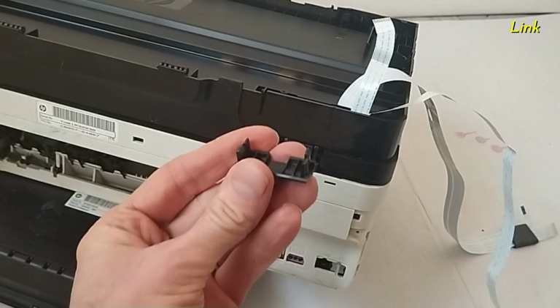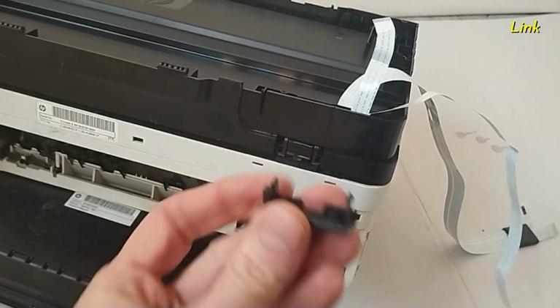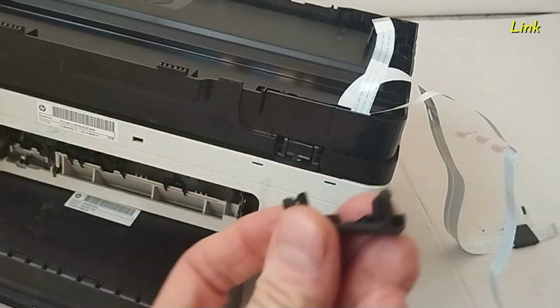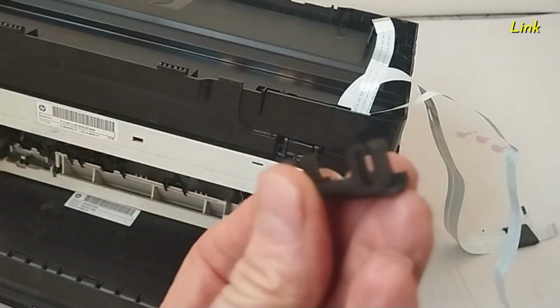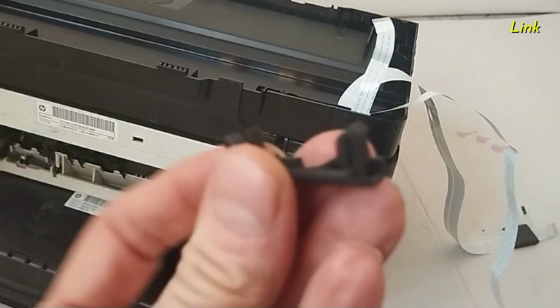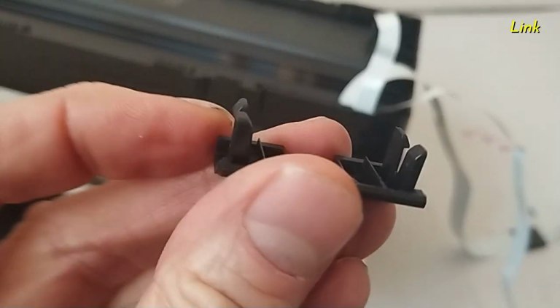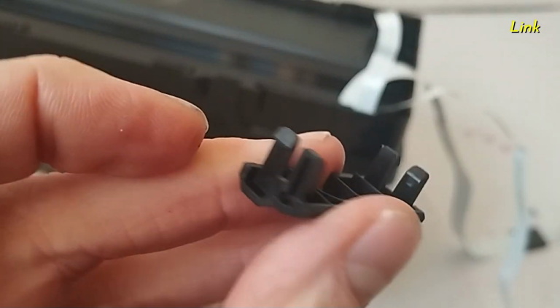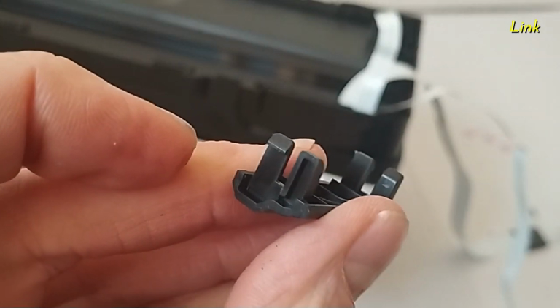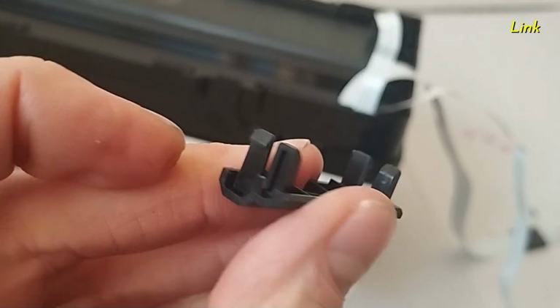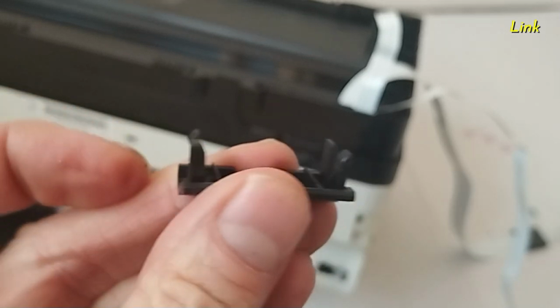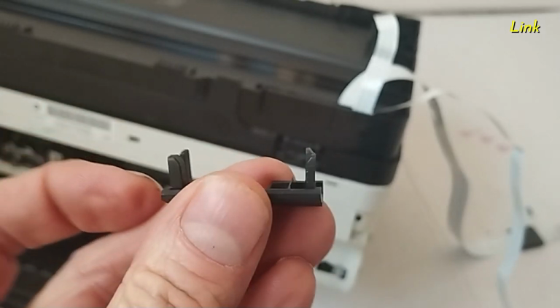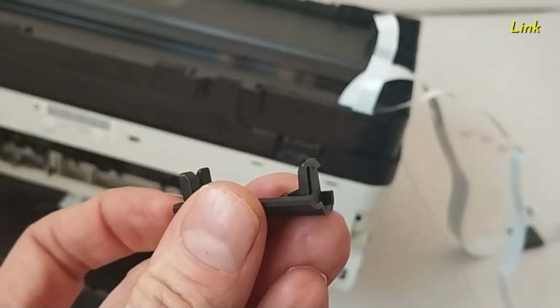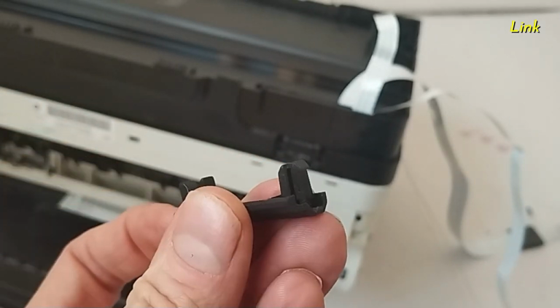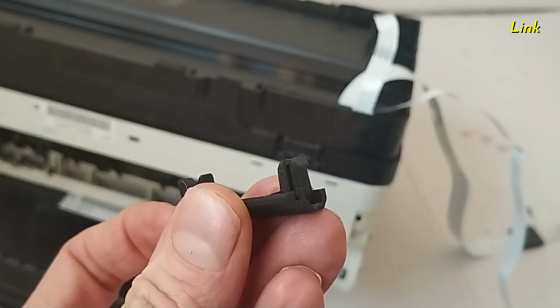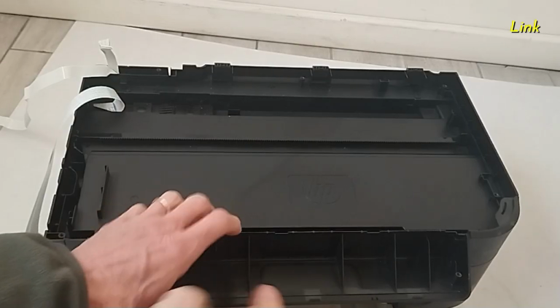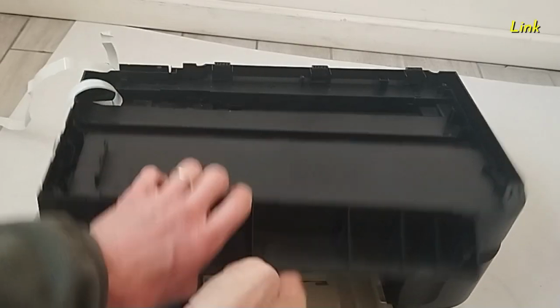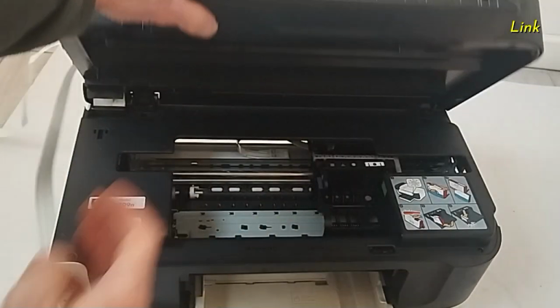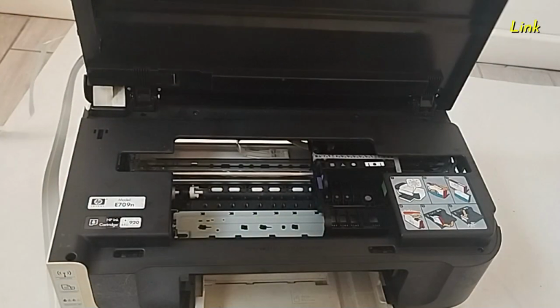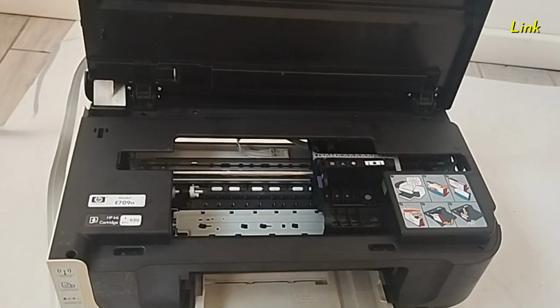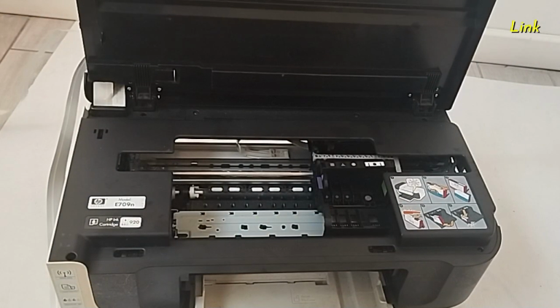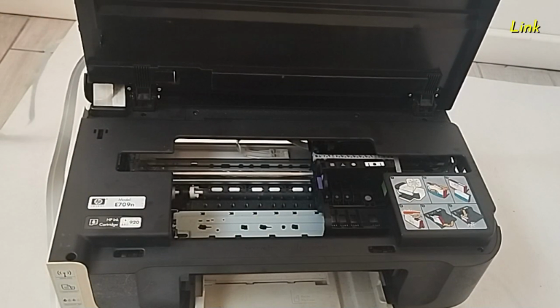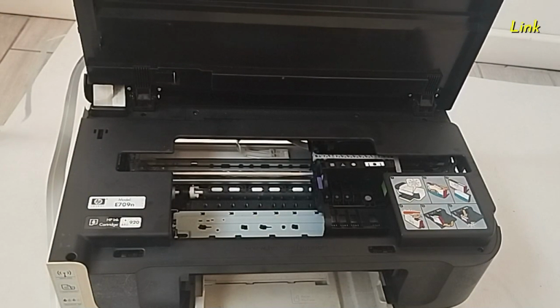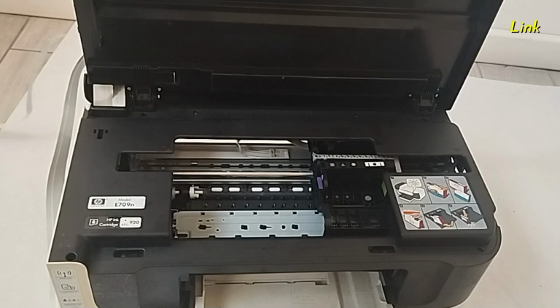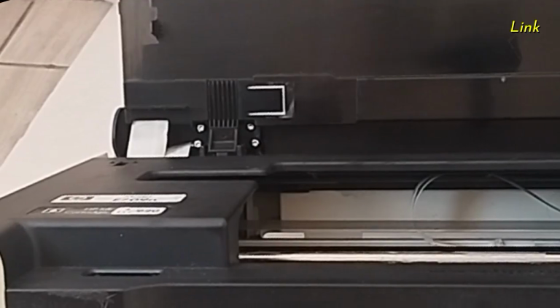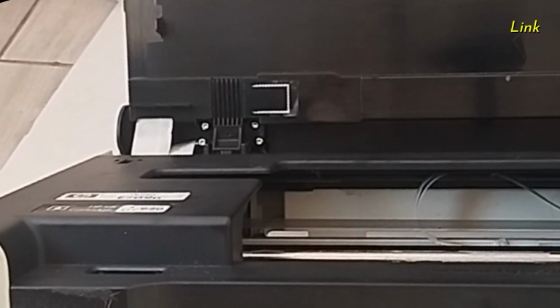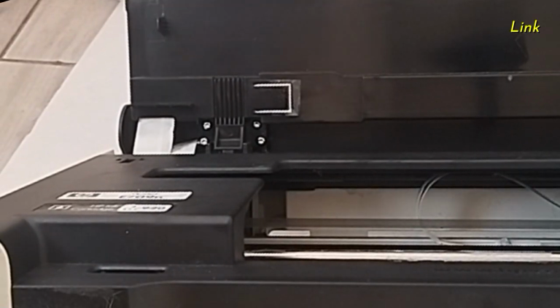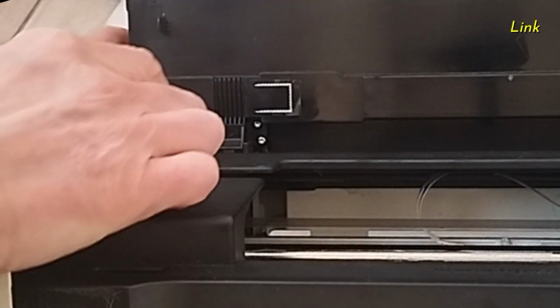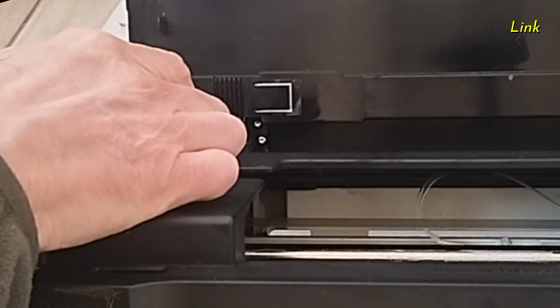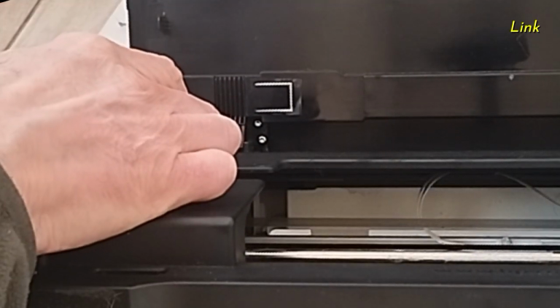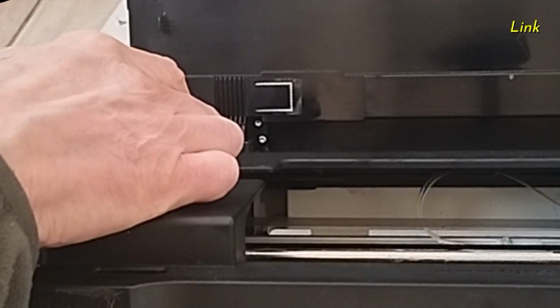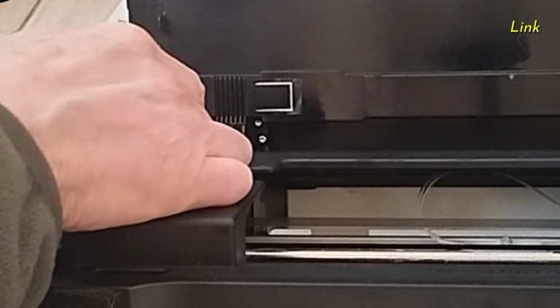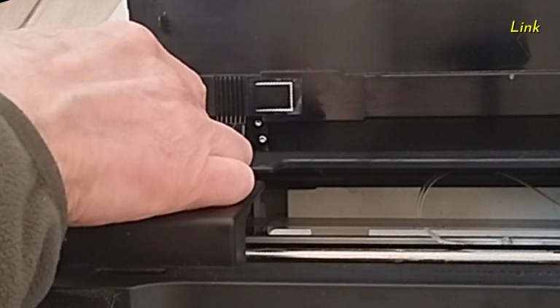Remove the screws — it has hooks on the back. Open the upper cover. Remove the four screws of the support.